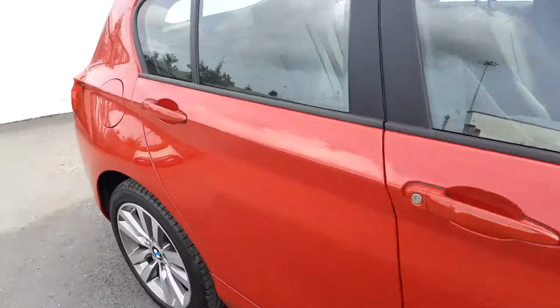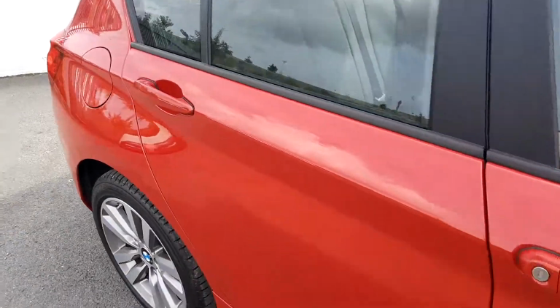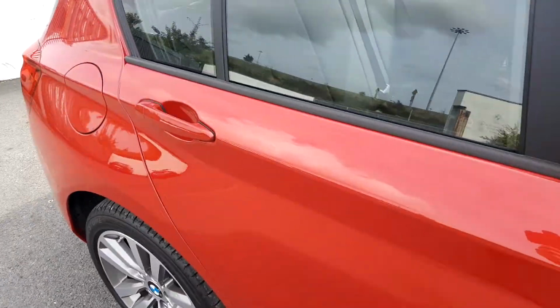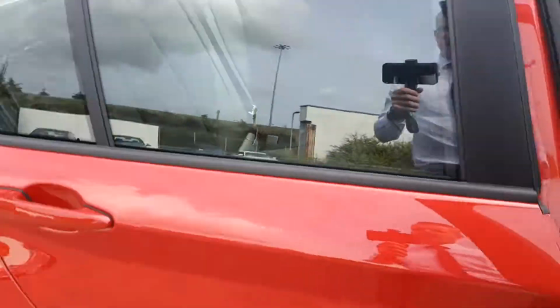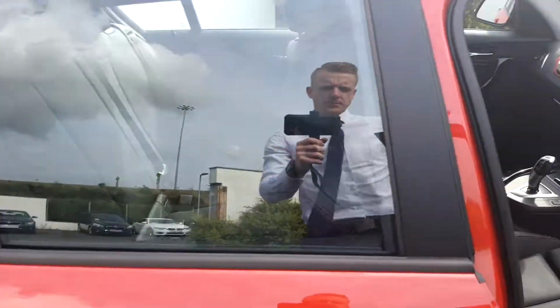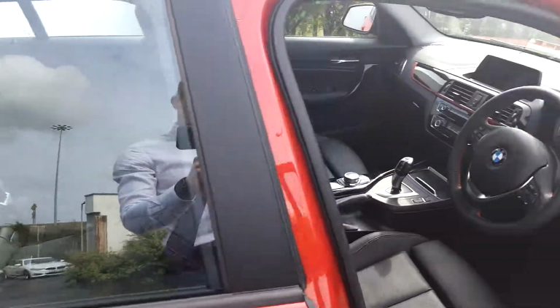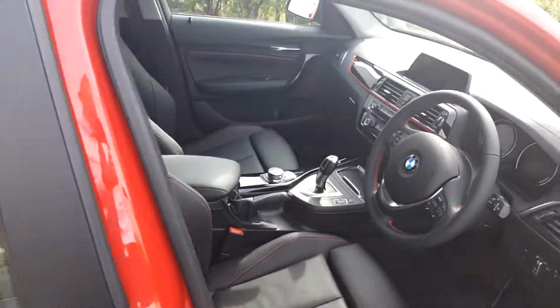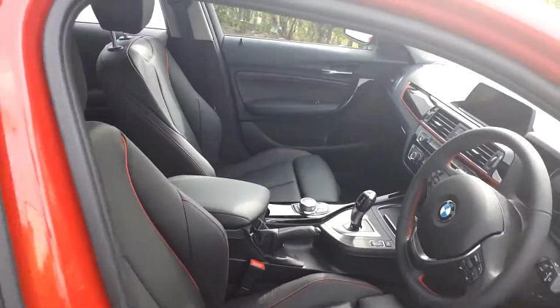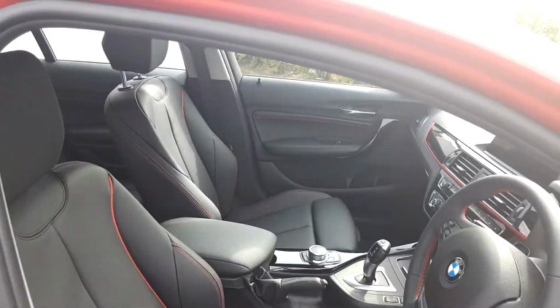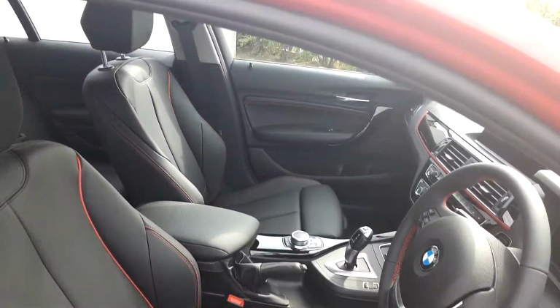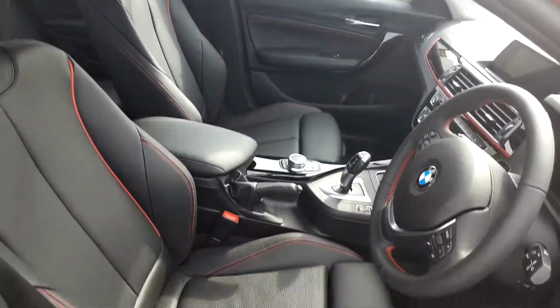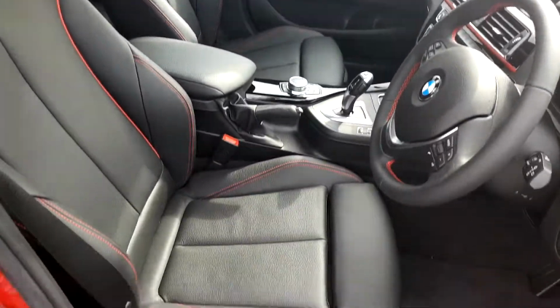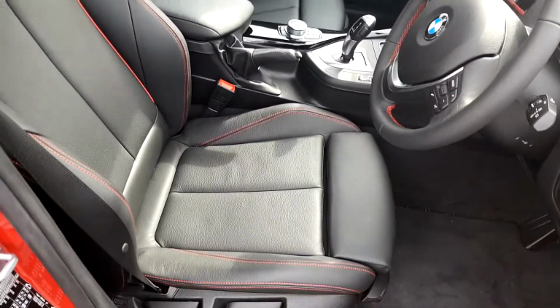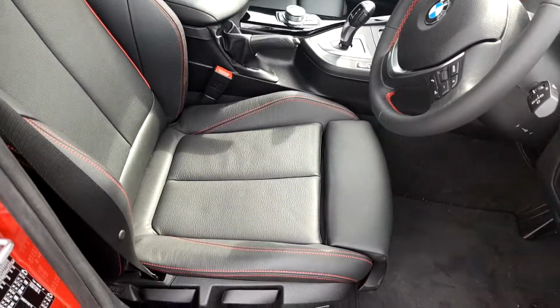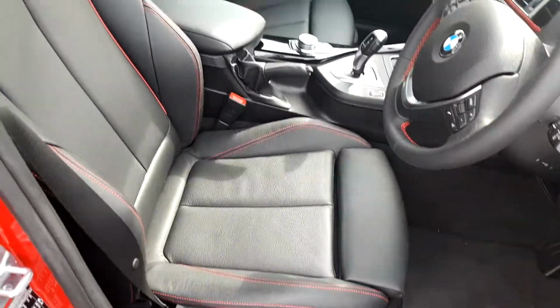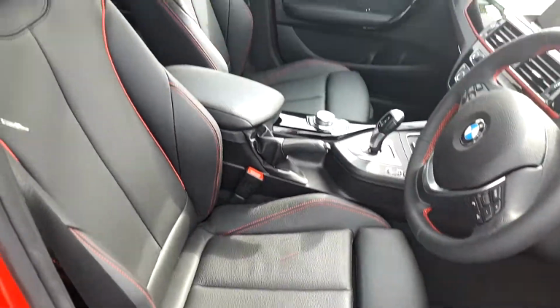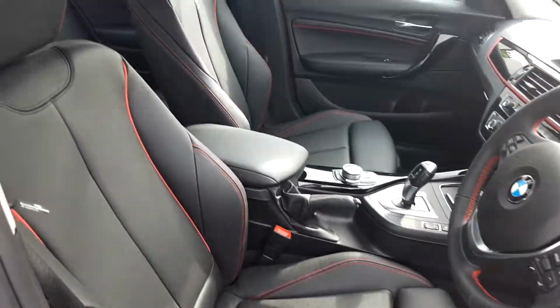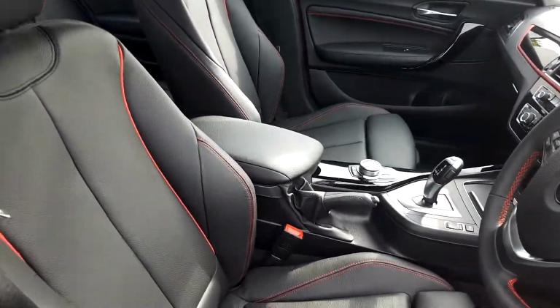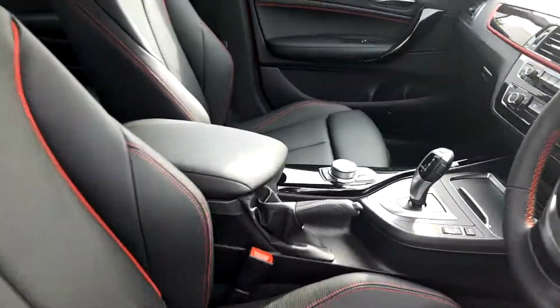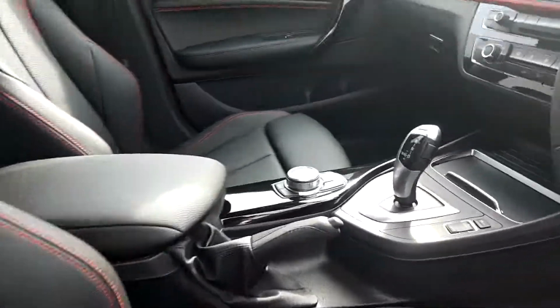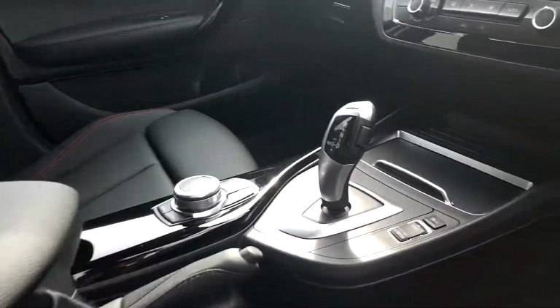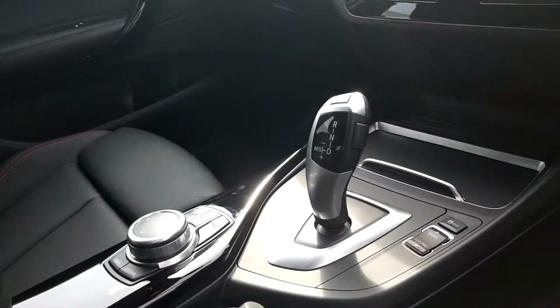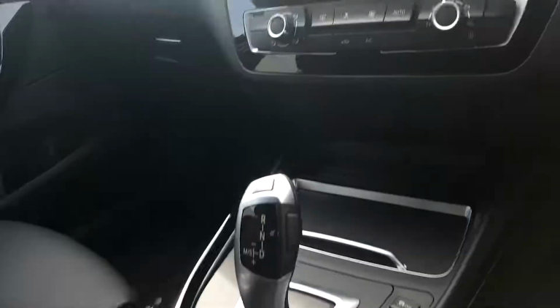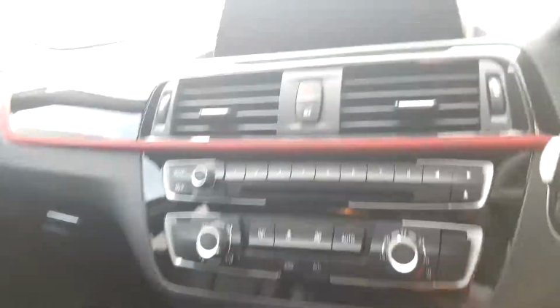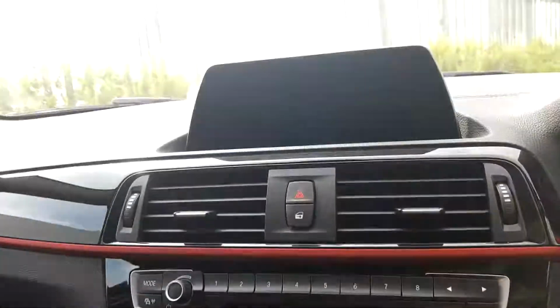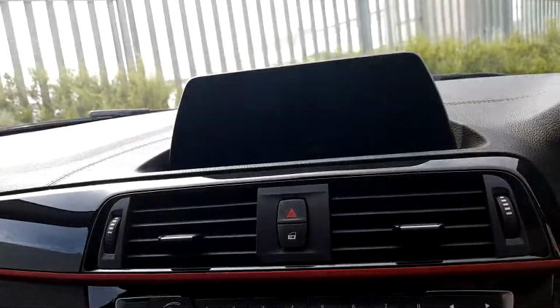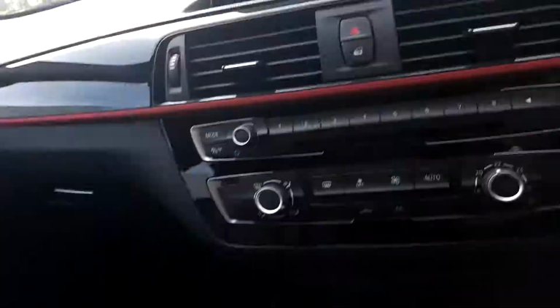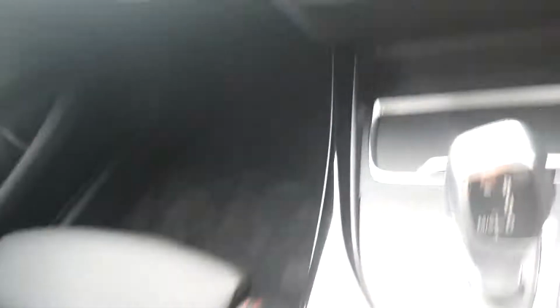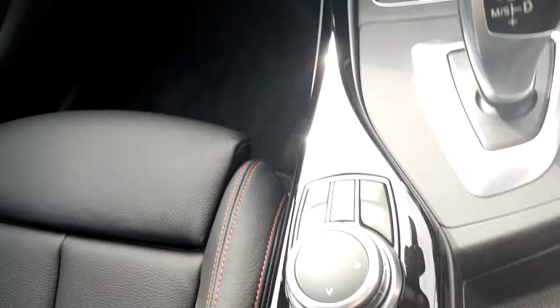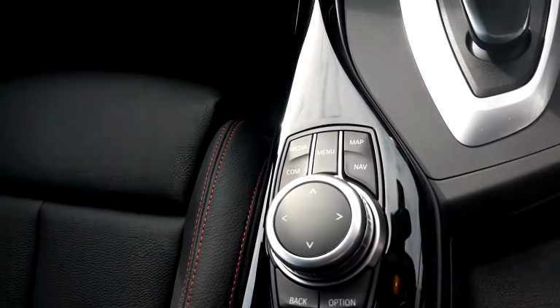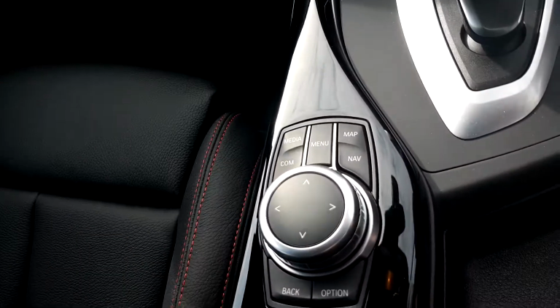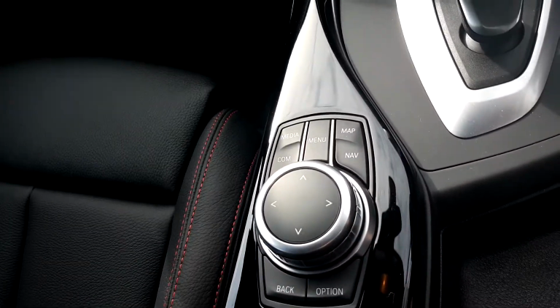On the inside of the car, the seats are Black Dakota leather material with sports trim. It's automatic, with a display screen for your media, radio and navigation.